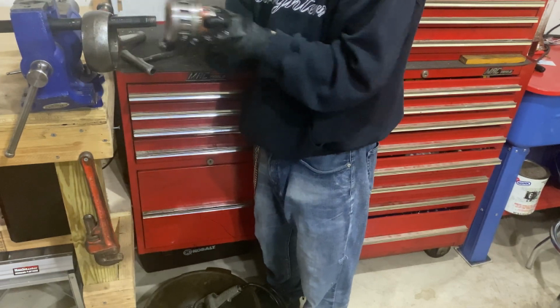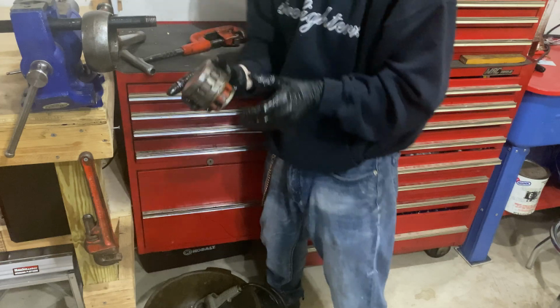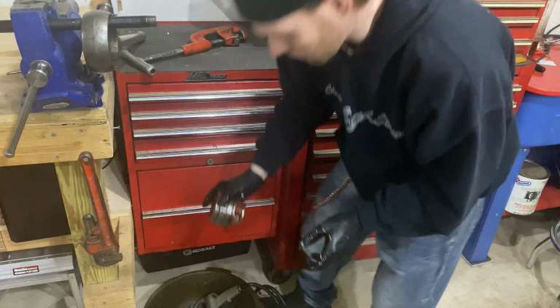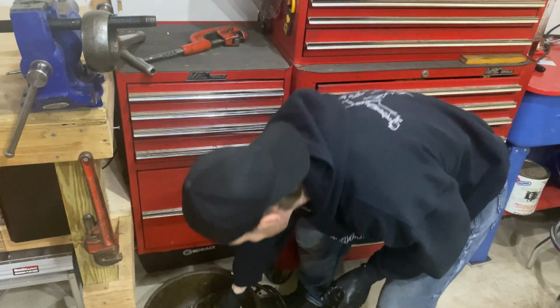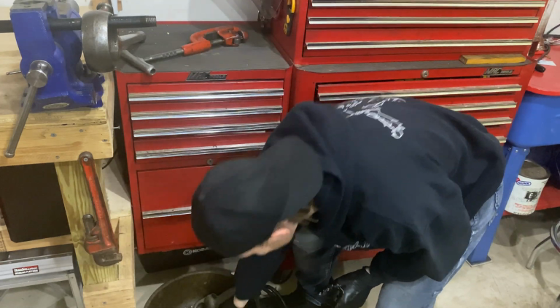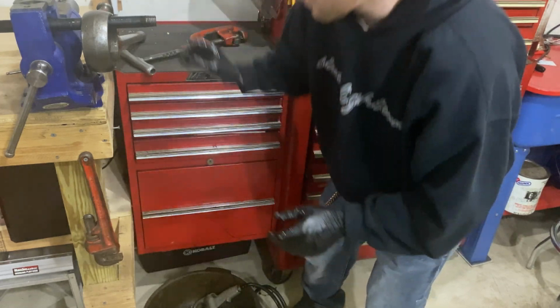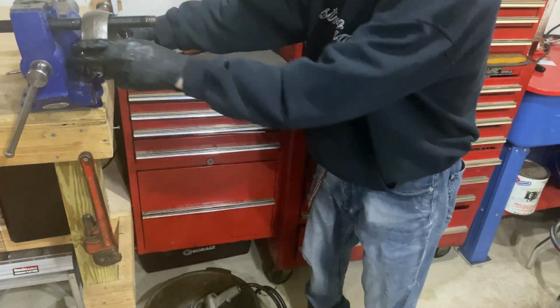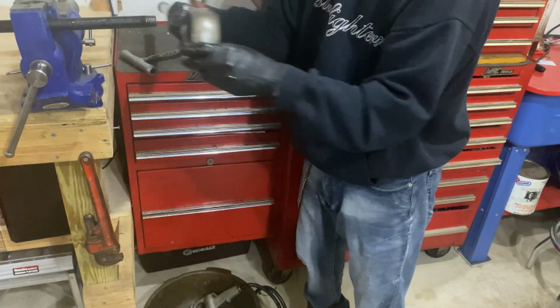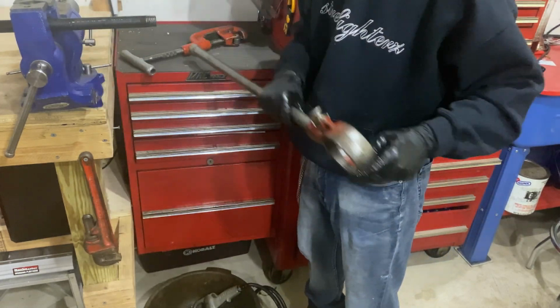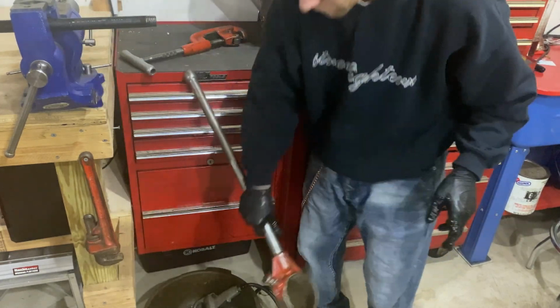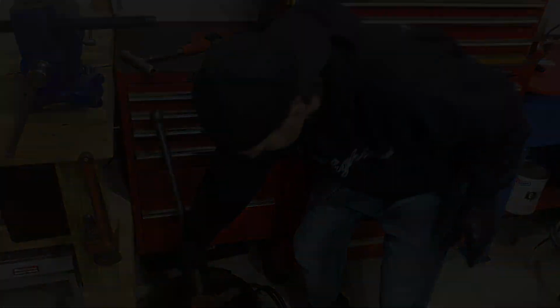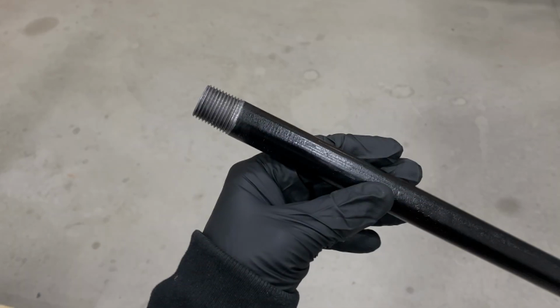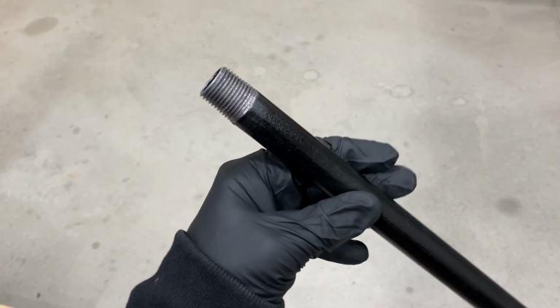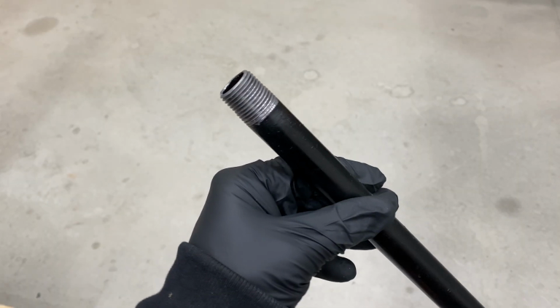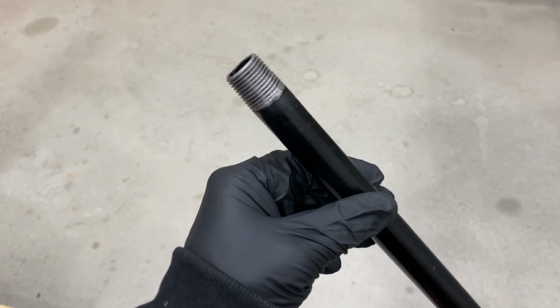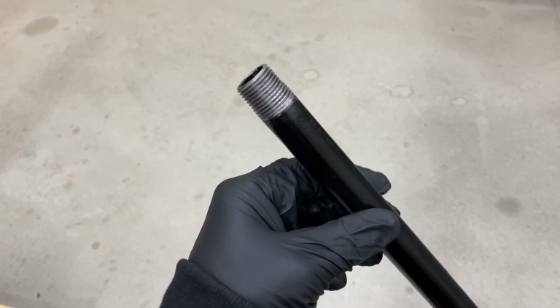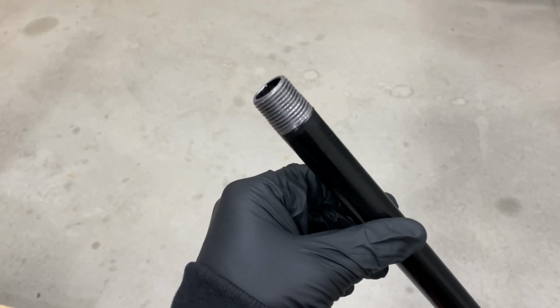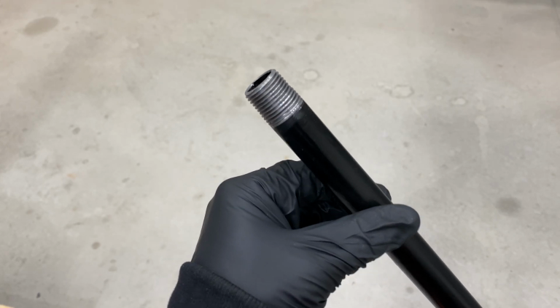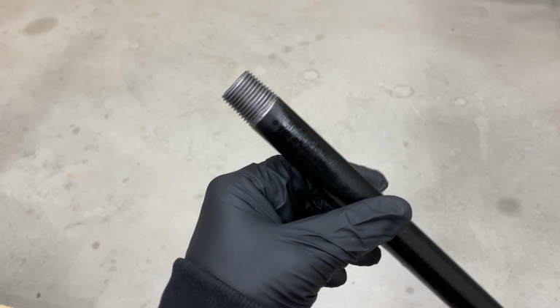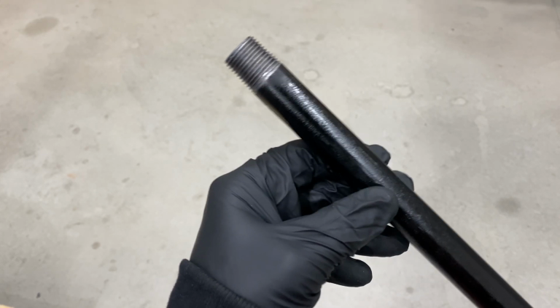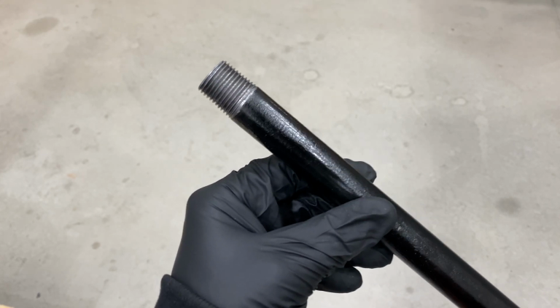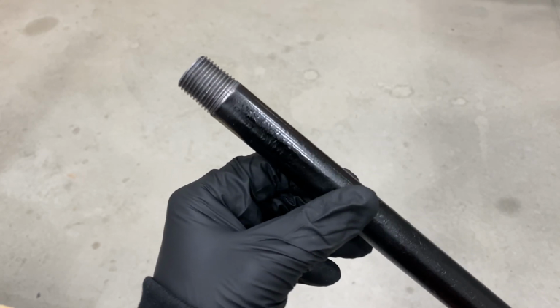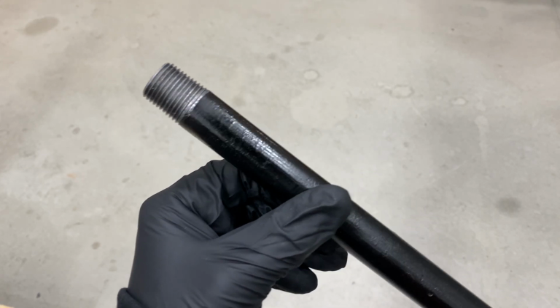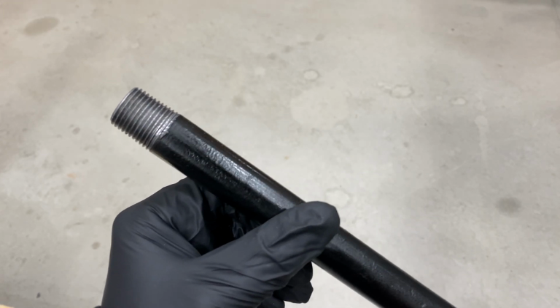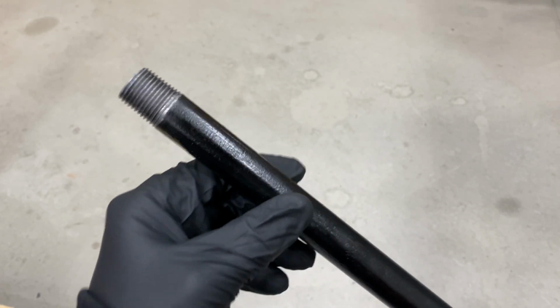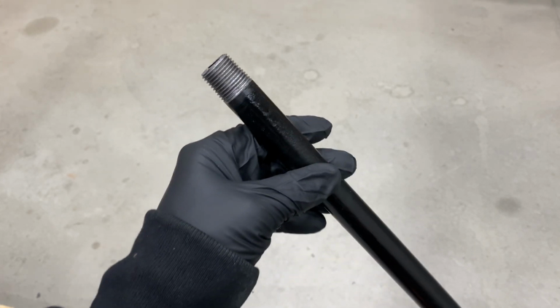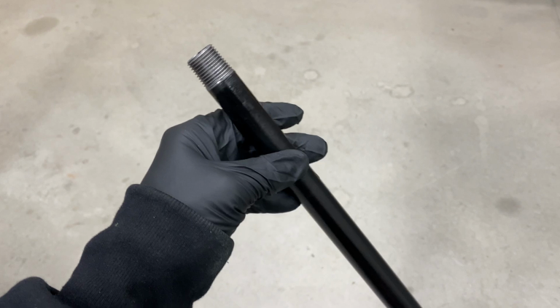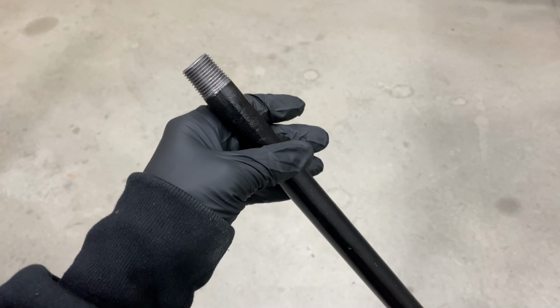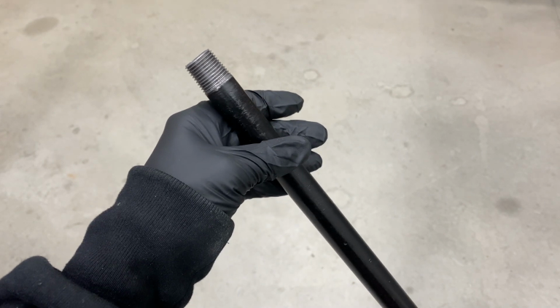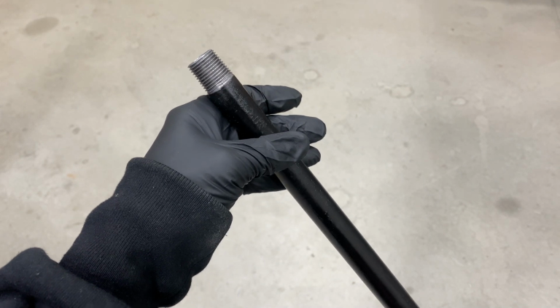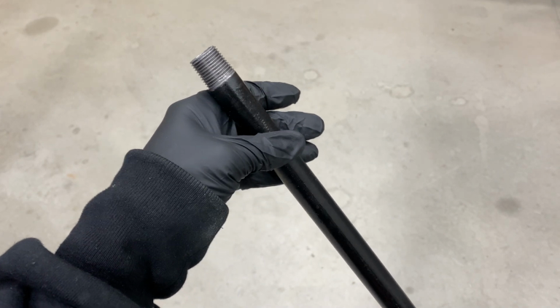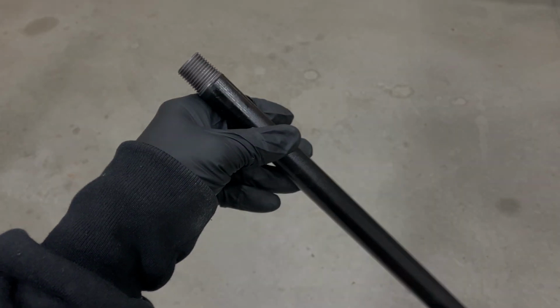And there you go, you're finished. After that you're left with a nice clean perfectly threaded pipe. Then you can just repeat this process by cutting and threading the pipe for any length or size you need. Check out my other videos to see how I built and installed my air compressor setup.